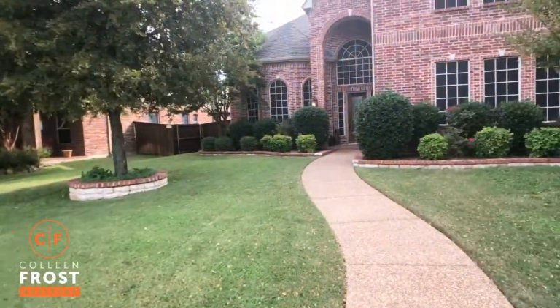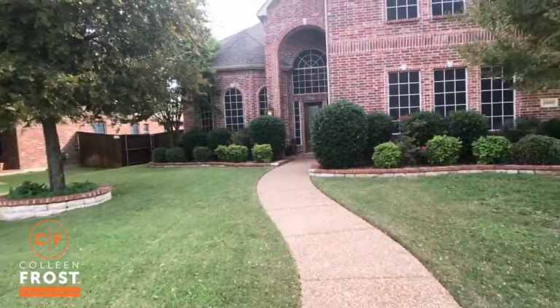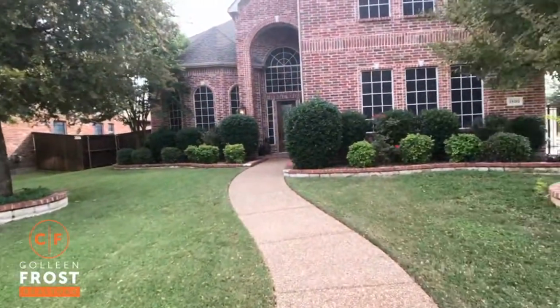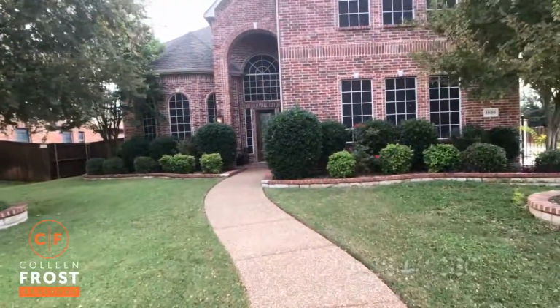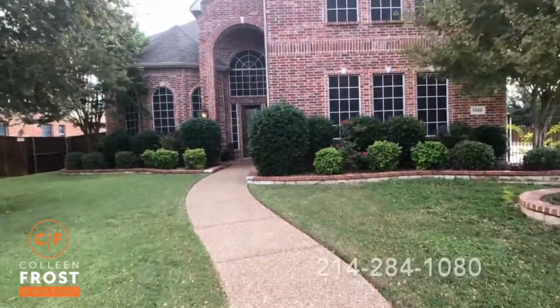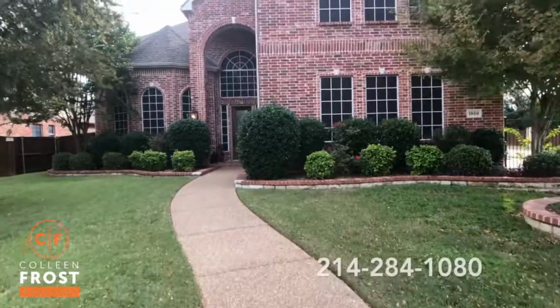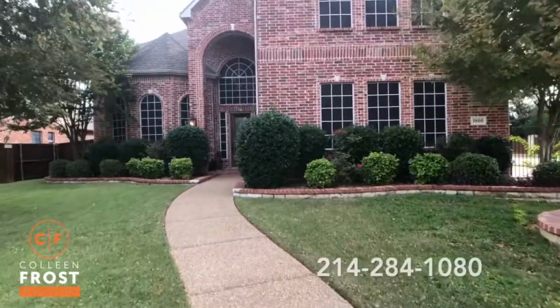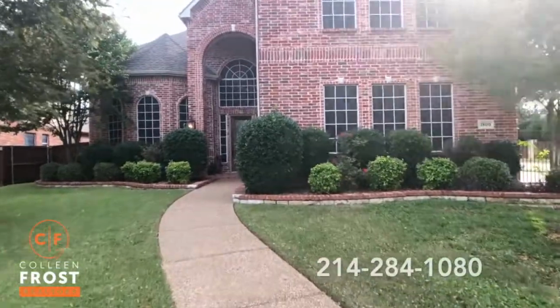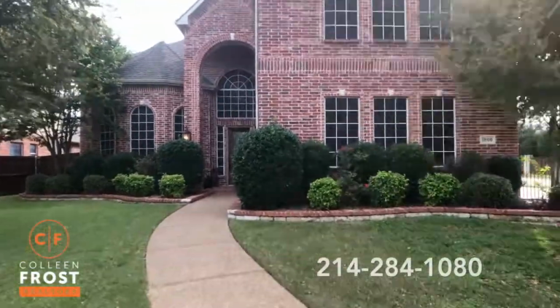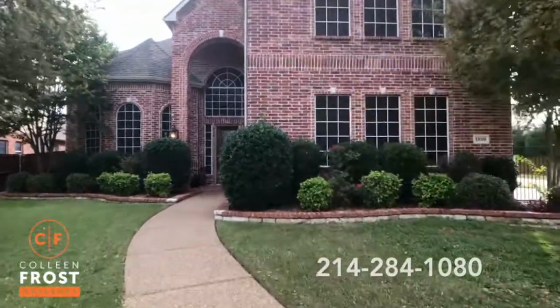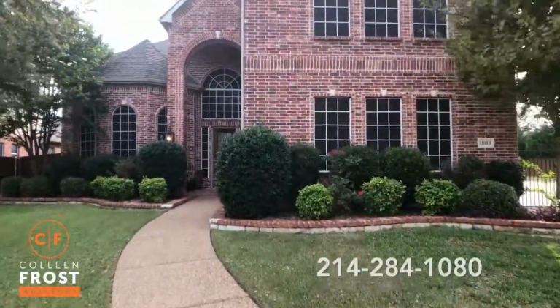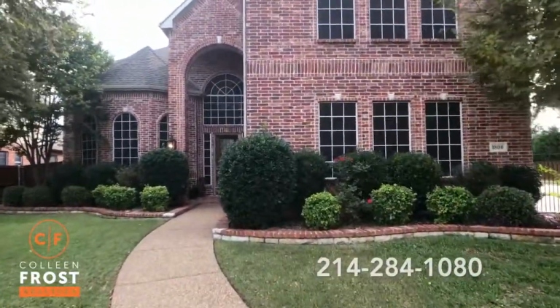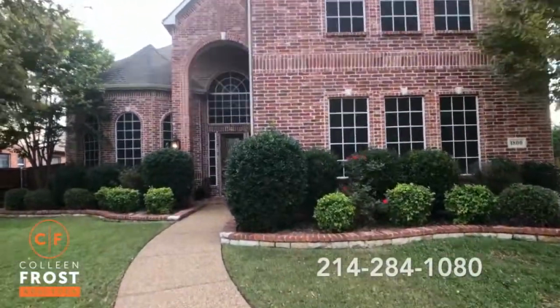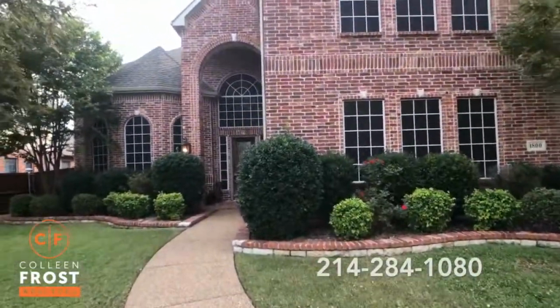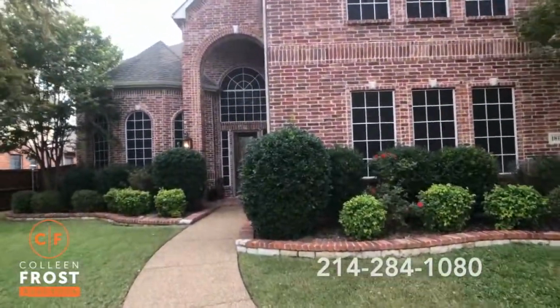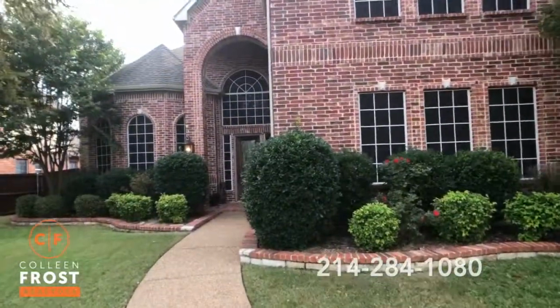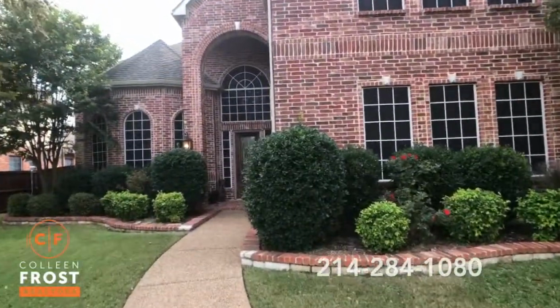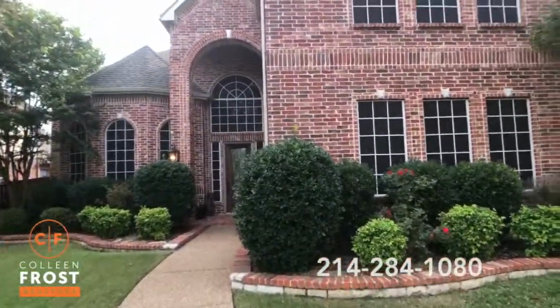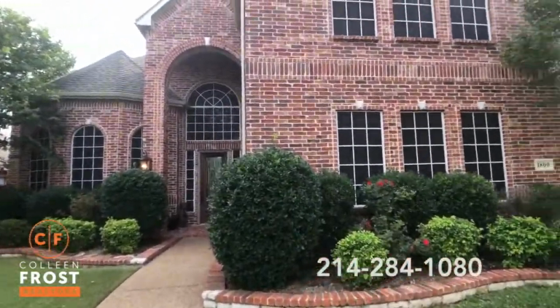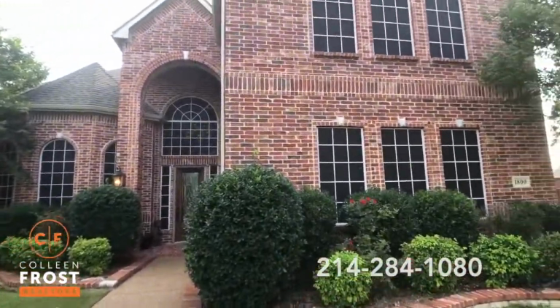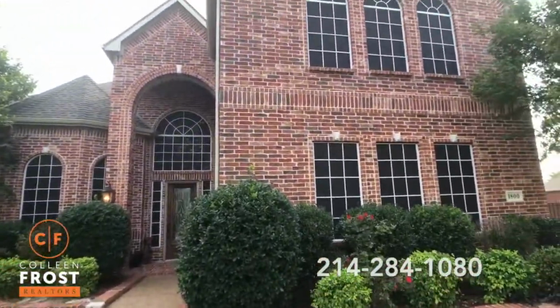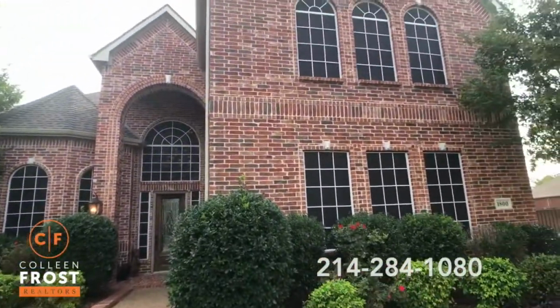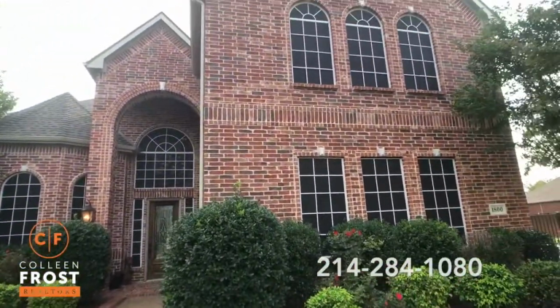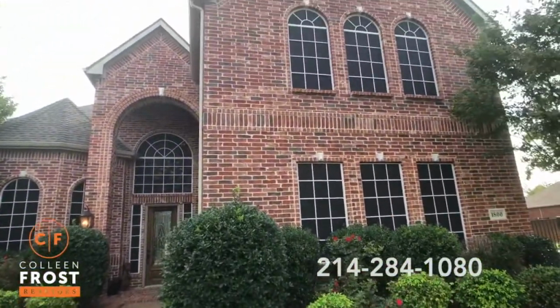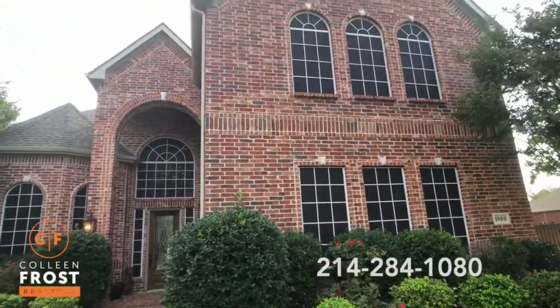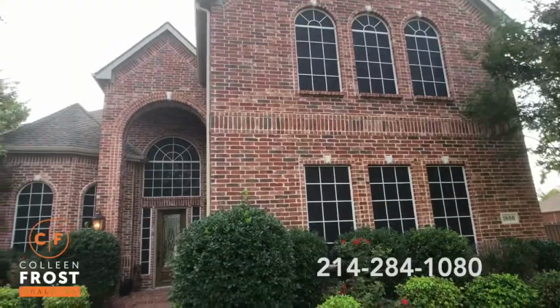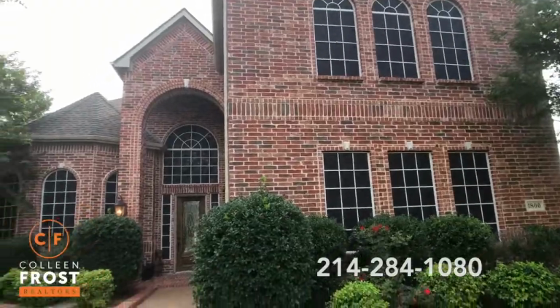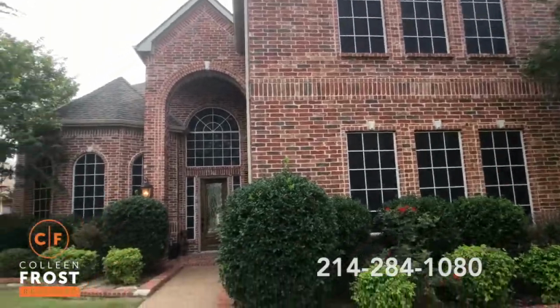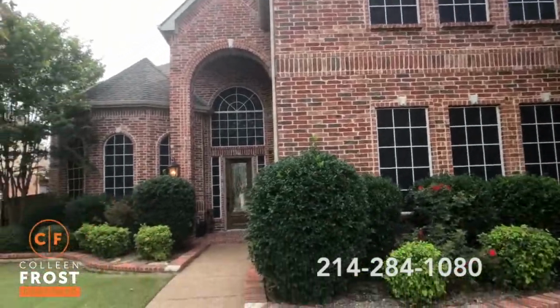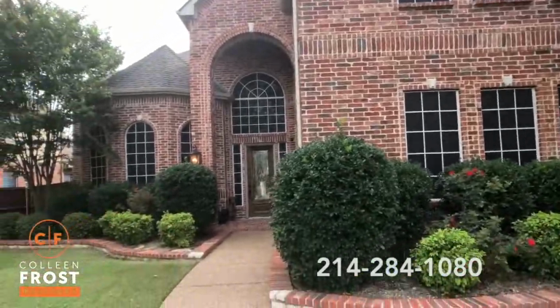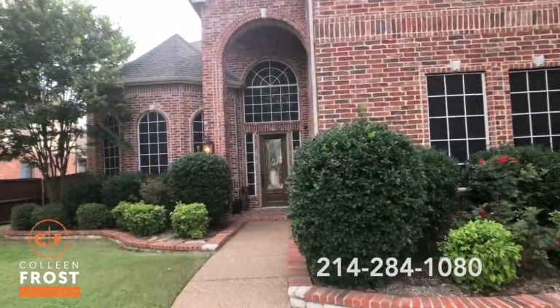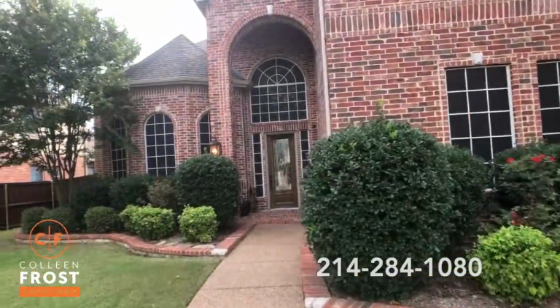Super quiet, super cute. Look at the solar screens — they keep those utilities low.